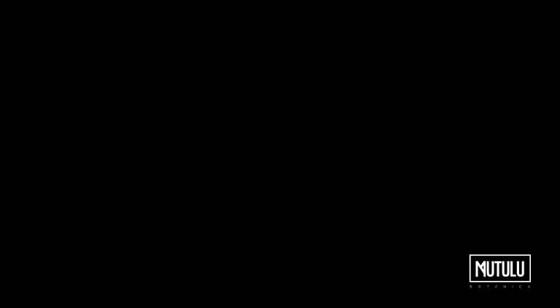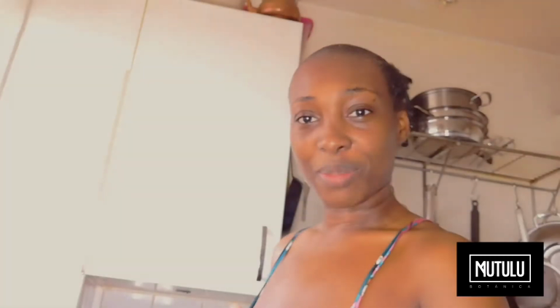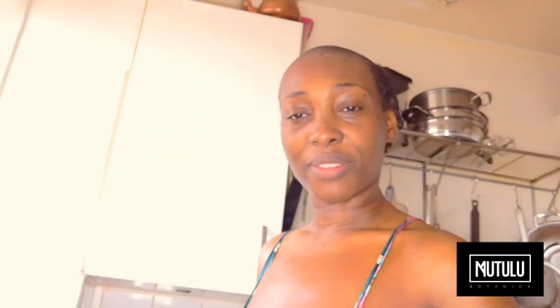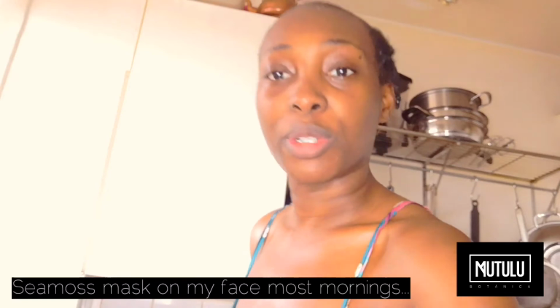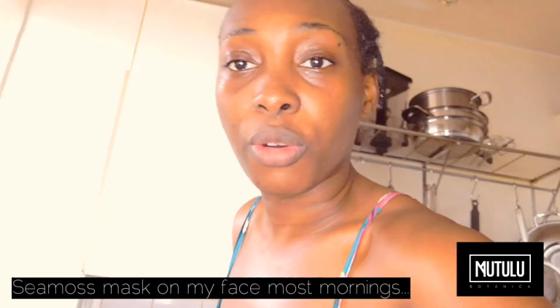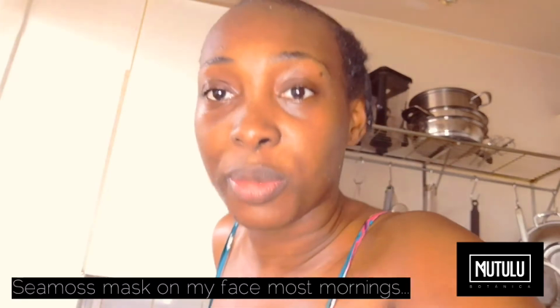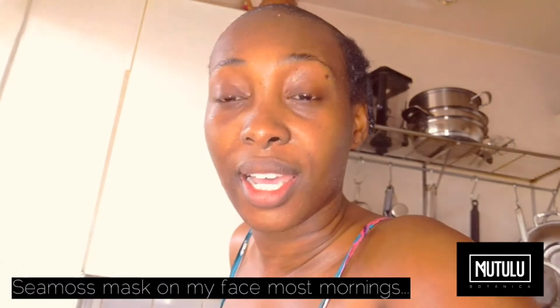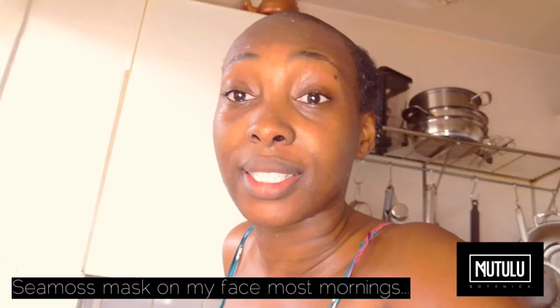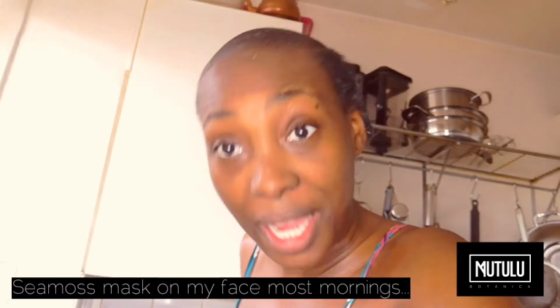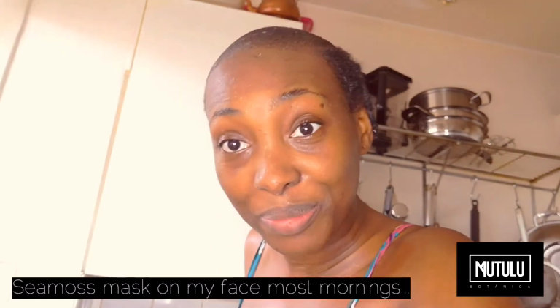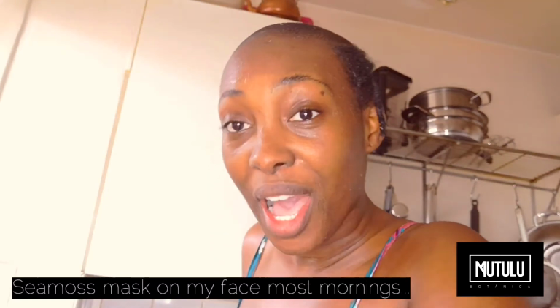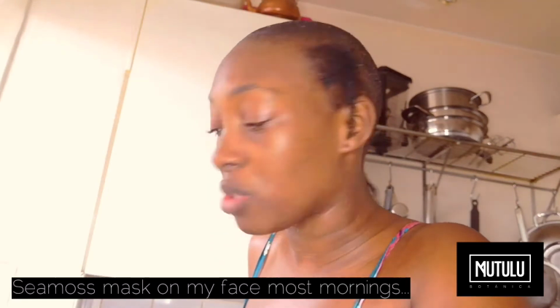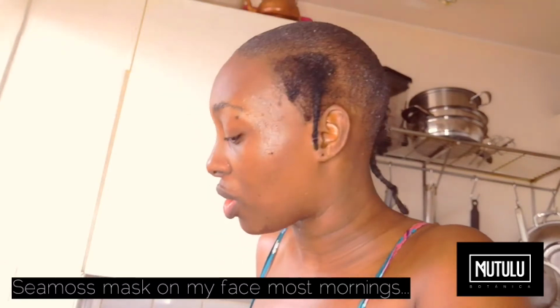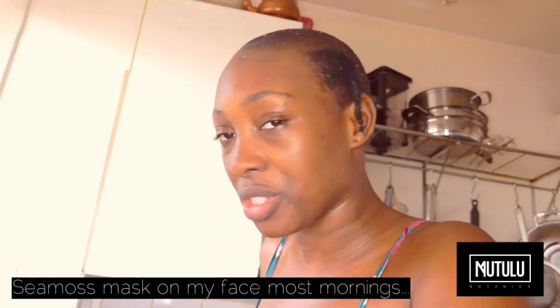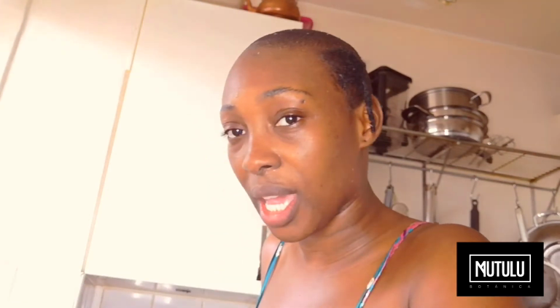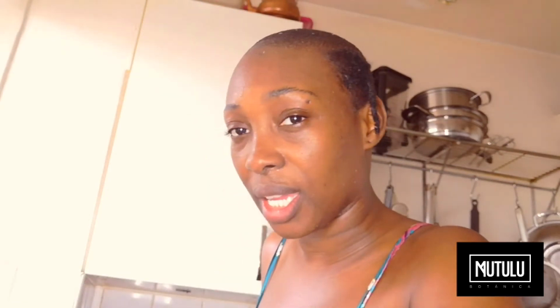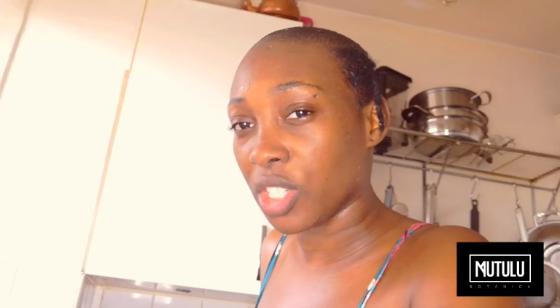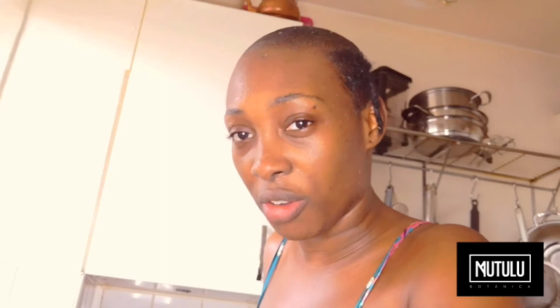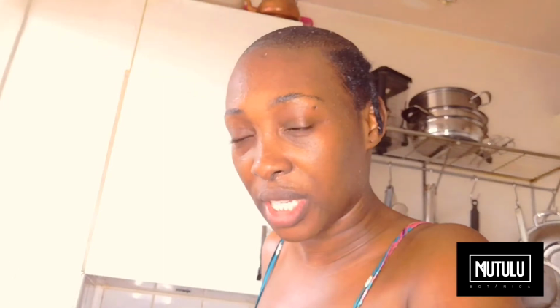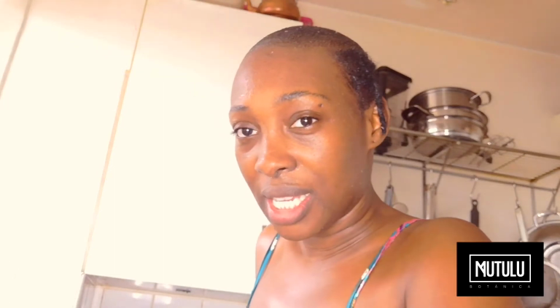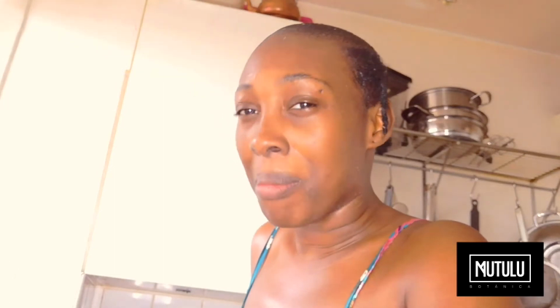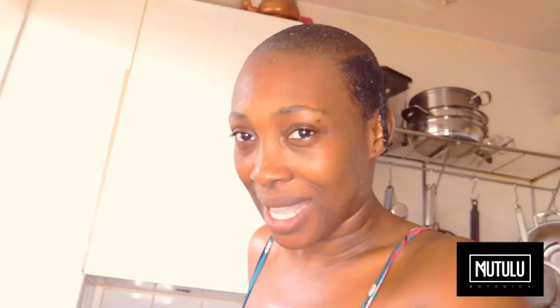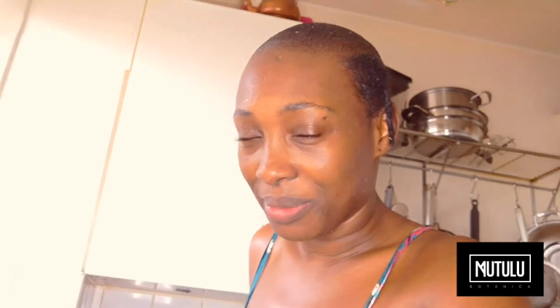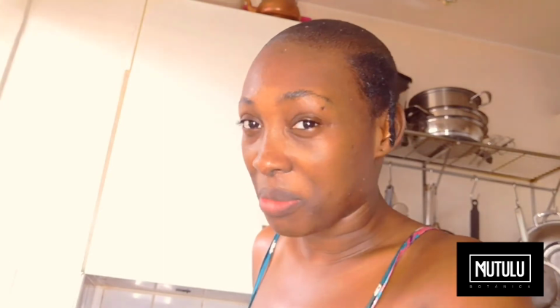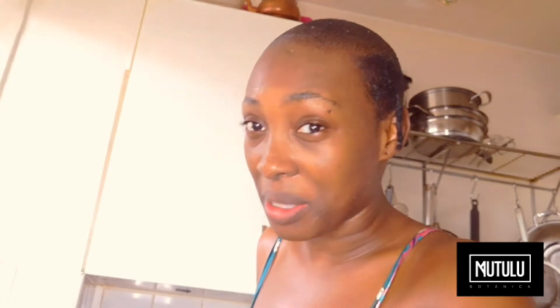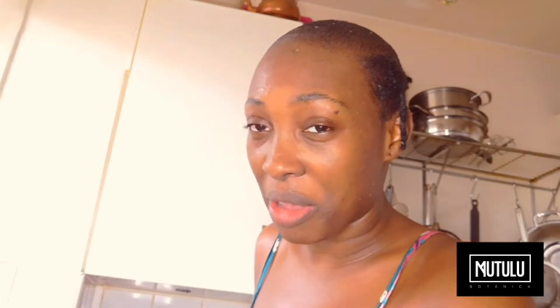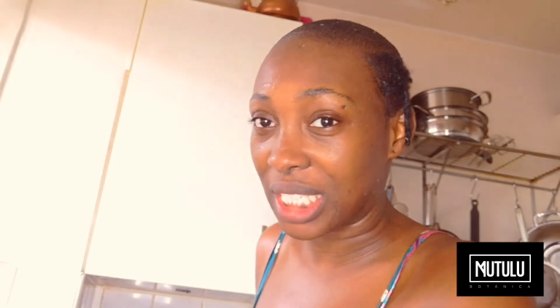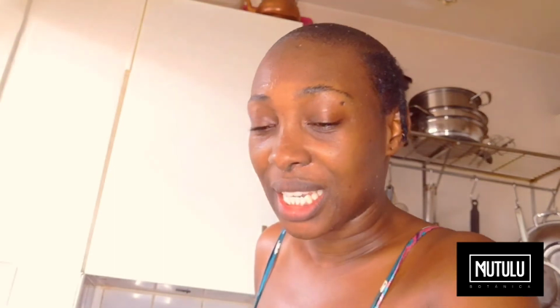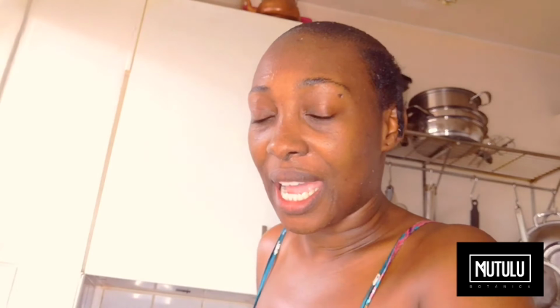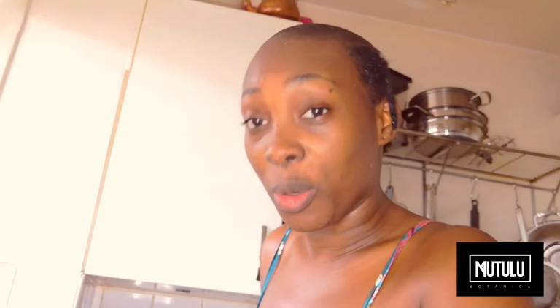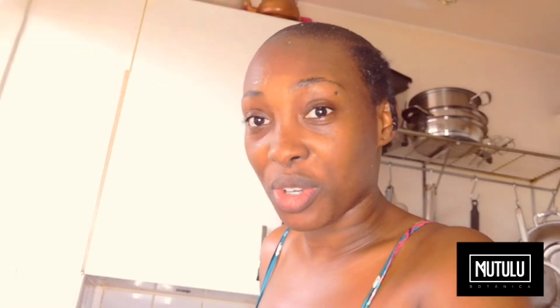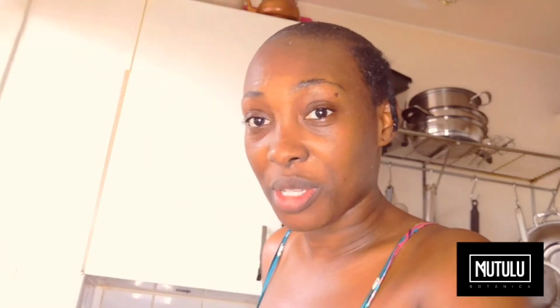Greetings my loves, I am Matuli from Matuli Botanica and today I'm going to be showing you how to make a quinoa jell-off, my style. It's my simple method and I hope you enjoy the recipe.